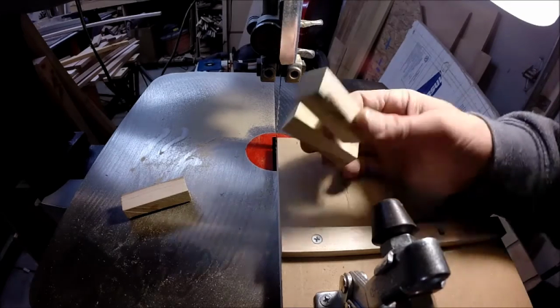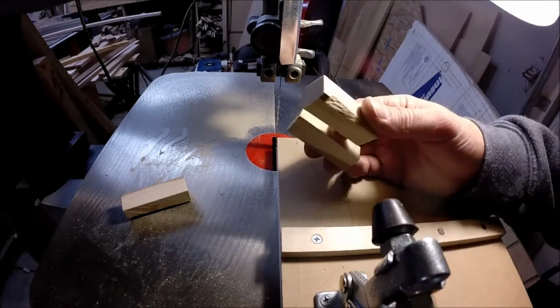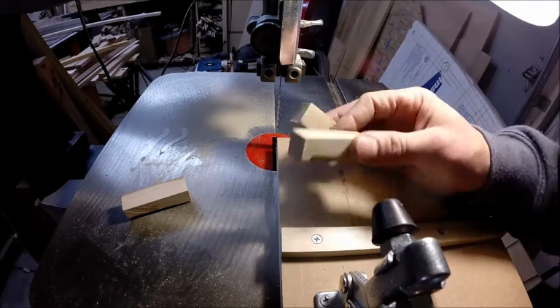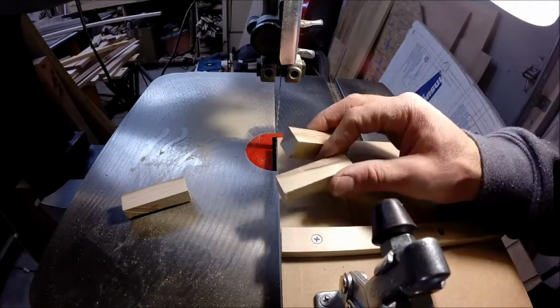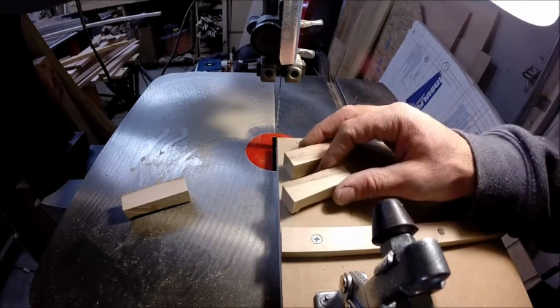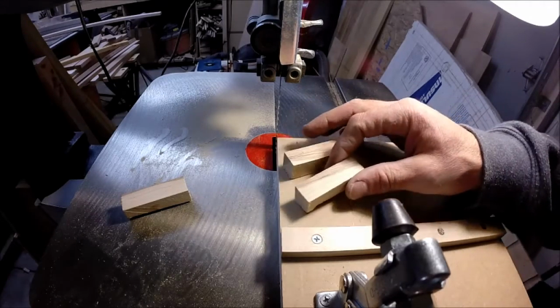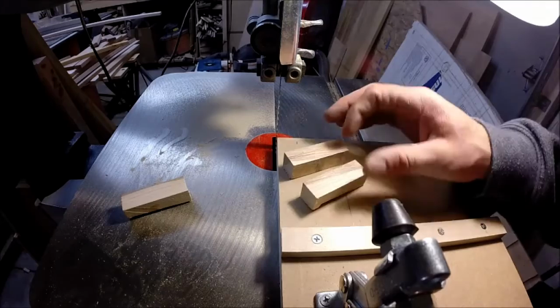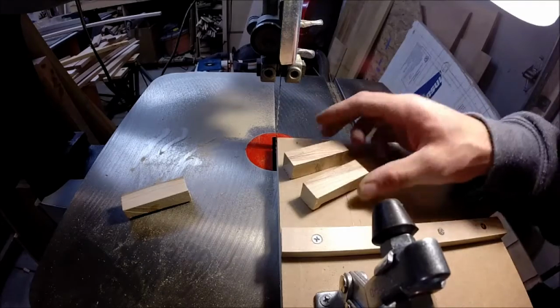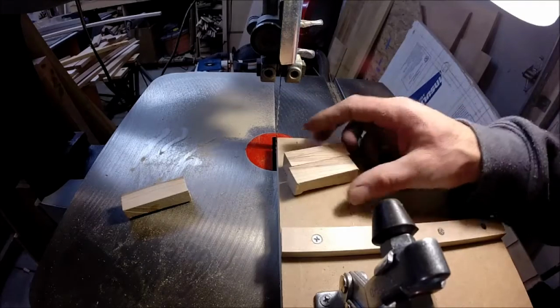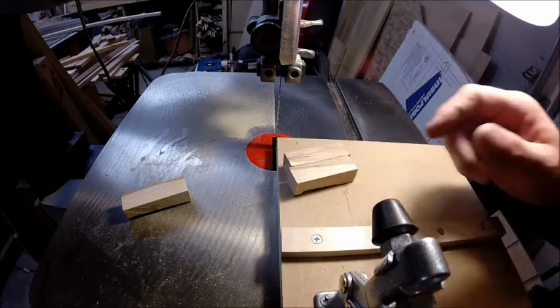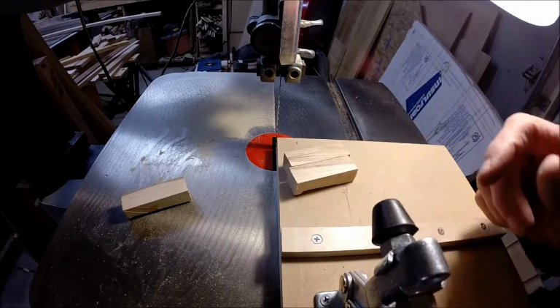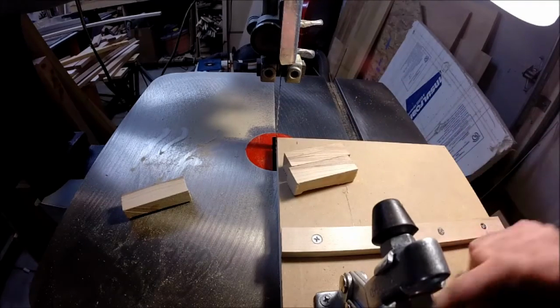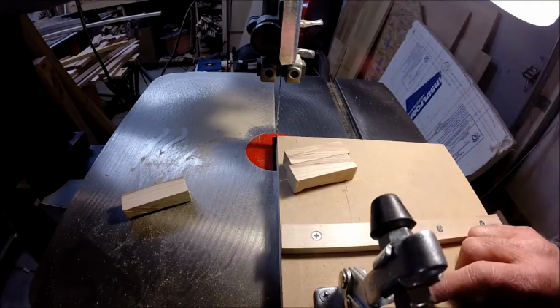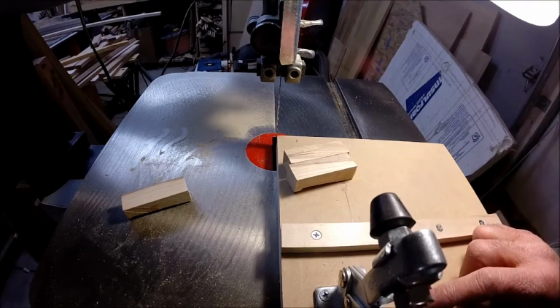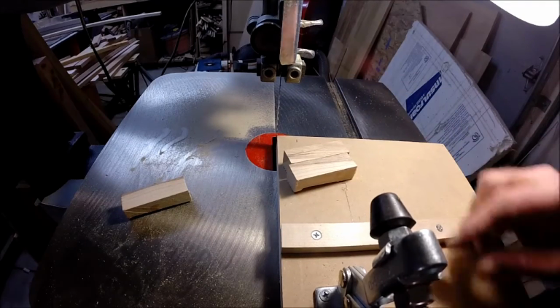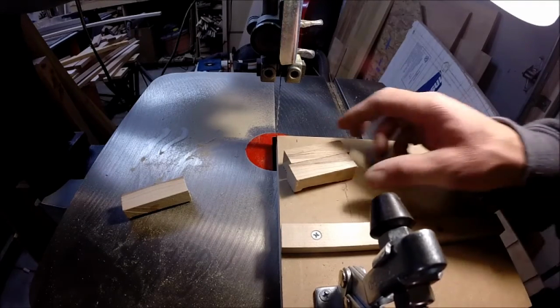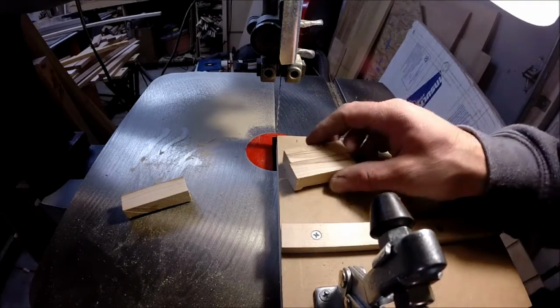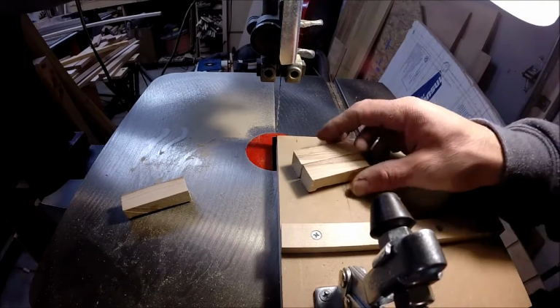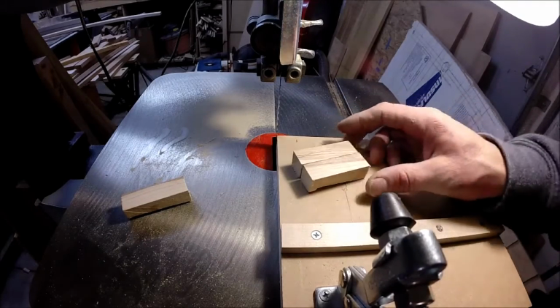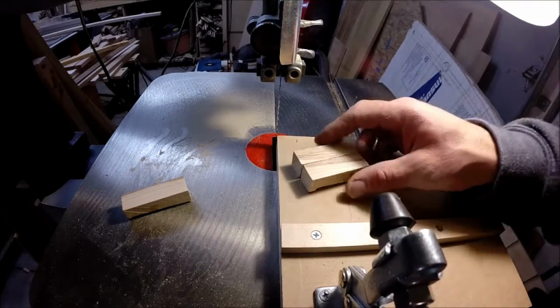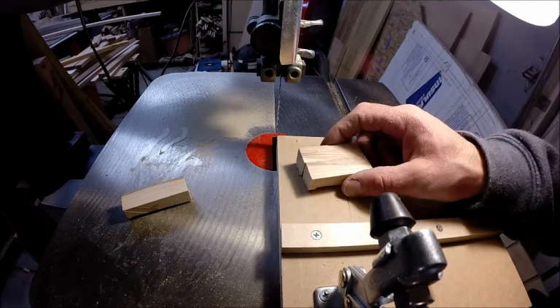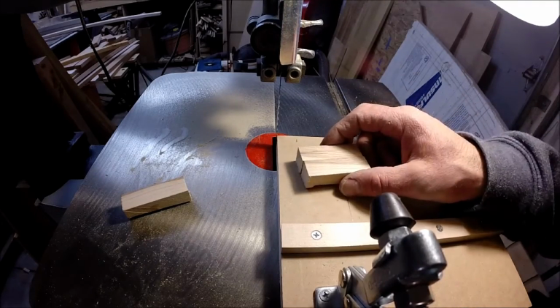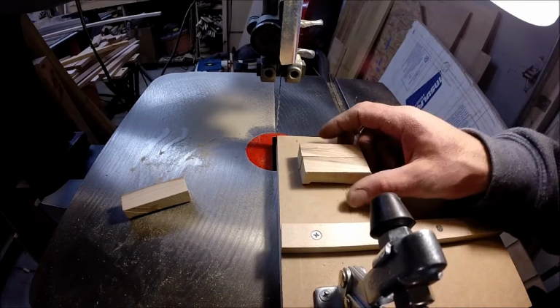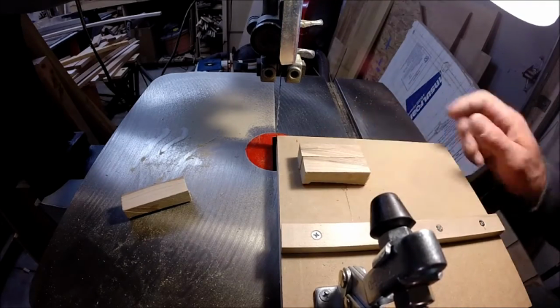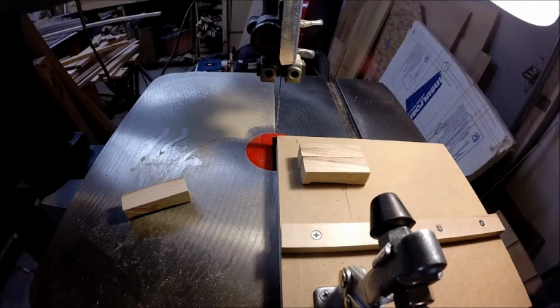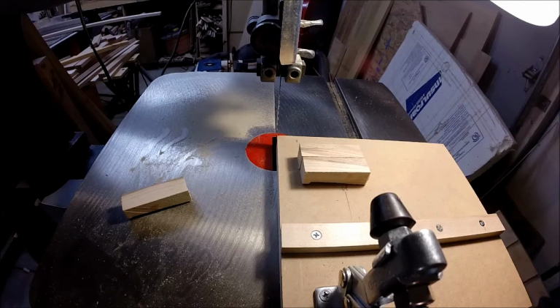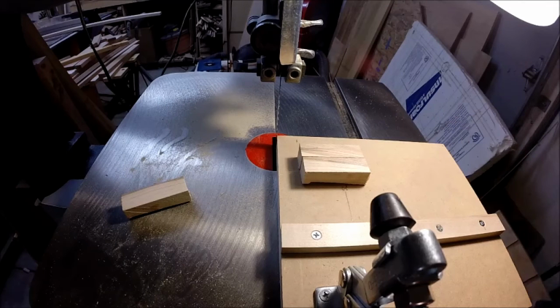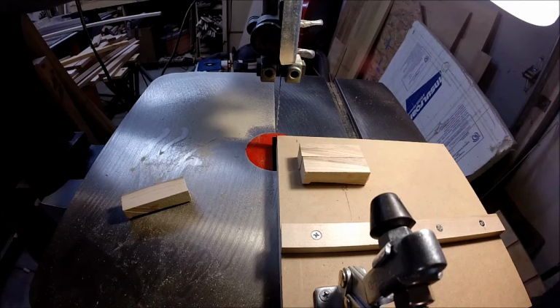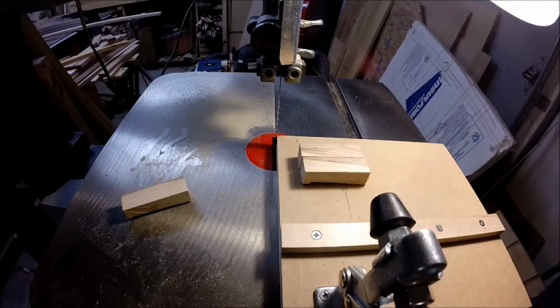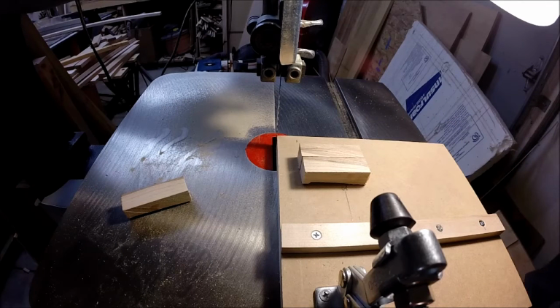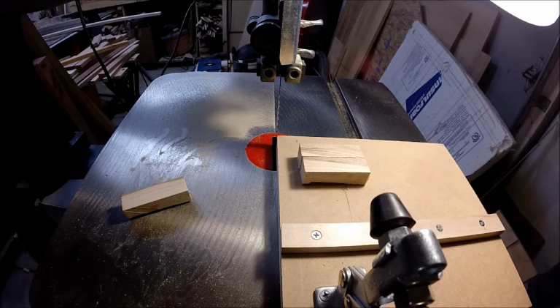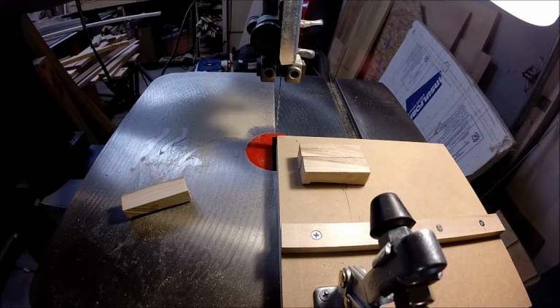I think it's a great jig — doesn't take long to build, a nice little addition to your shop, and it's great for cutting other small parts in other projects. Hopefully you enjoyed this episode on building a crosscut jig for your bandsaw, specifically designed for cutting pen blanks. Thanks for watching — check us out again at aframewoodworking.com.